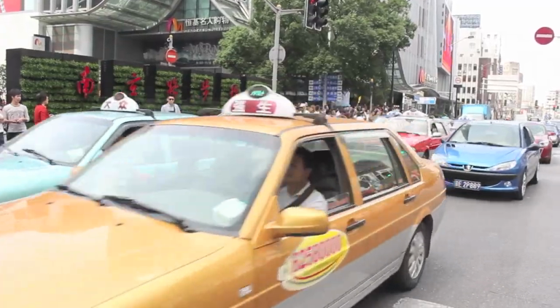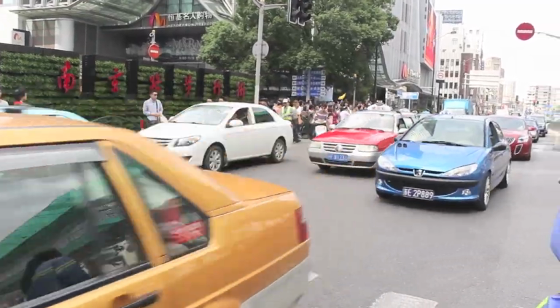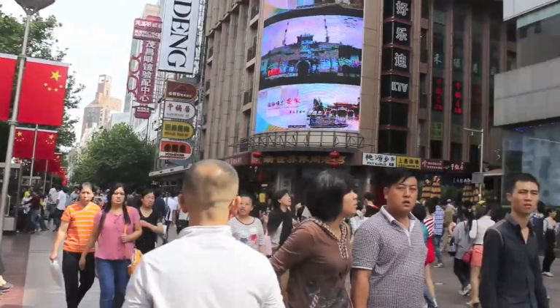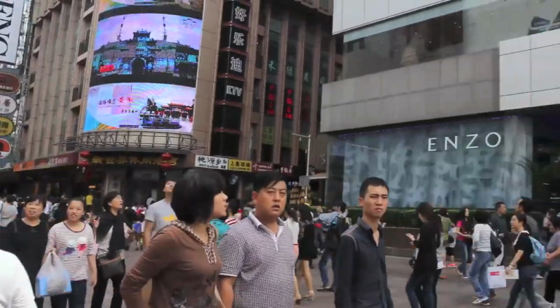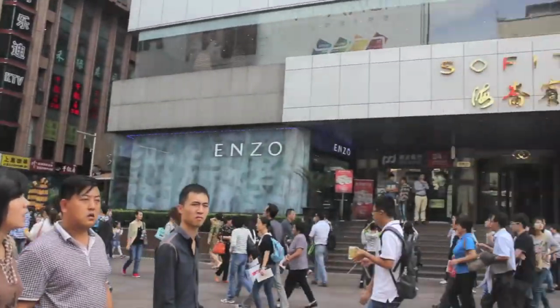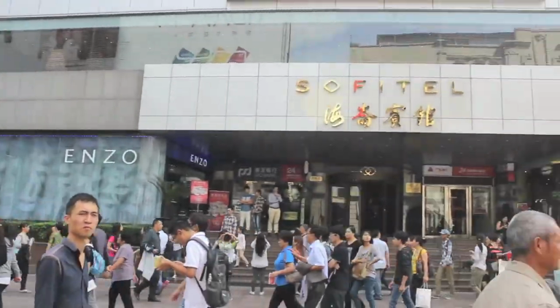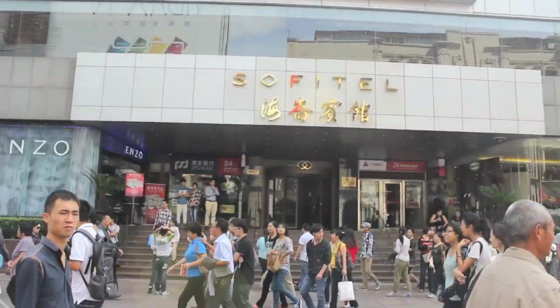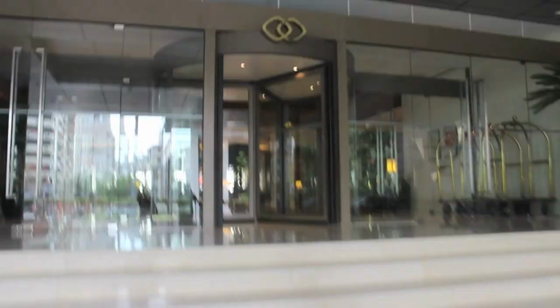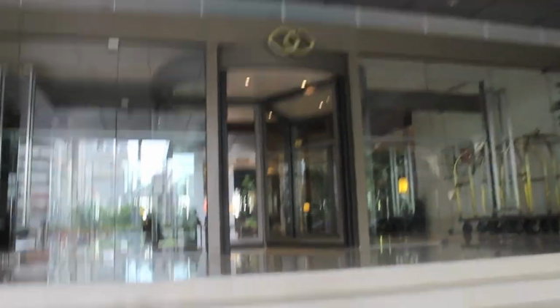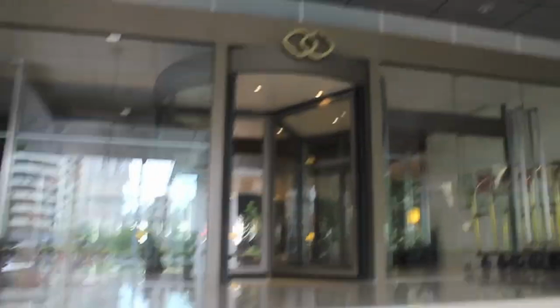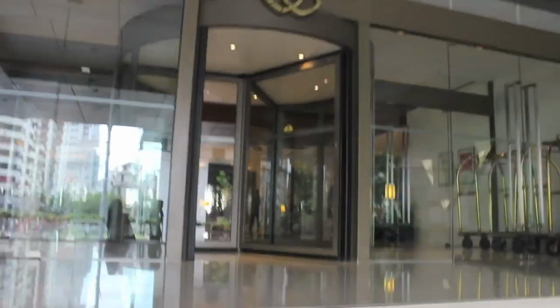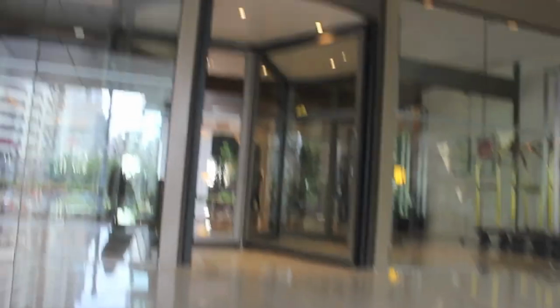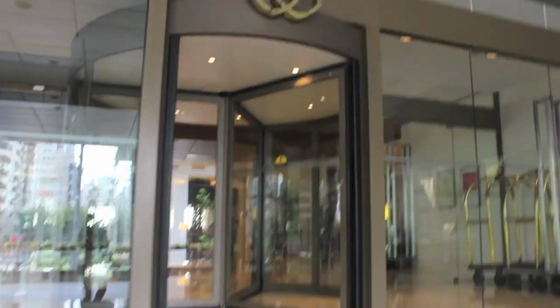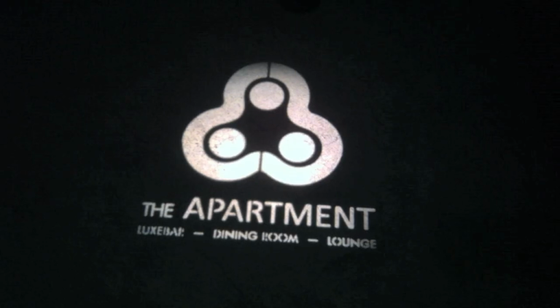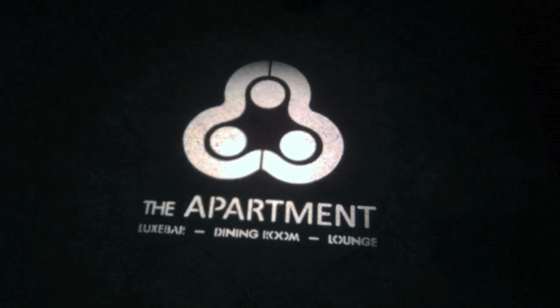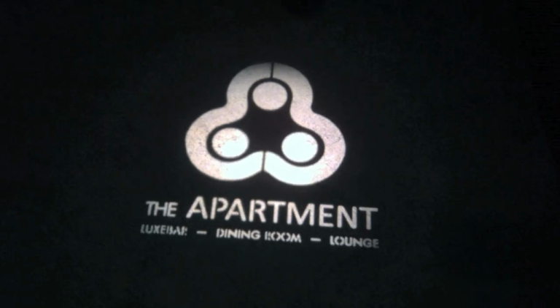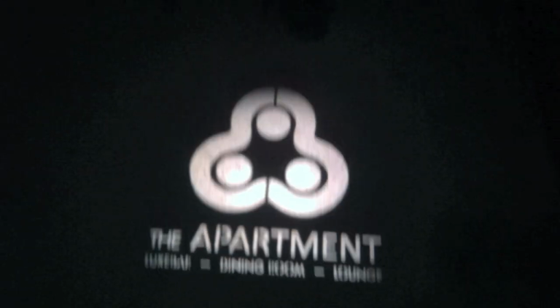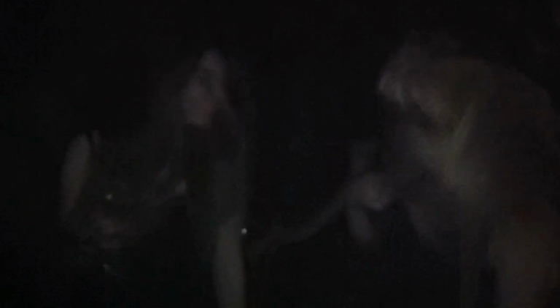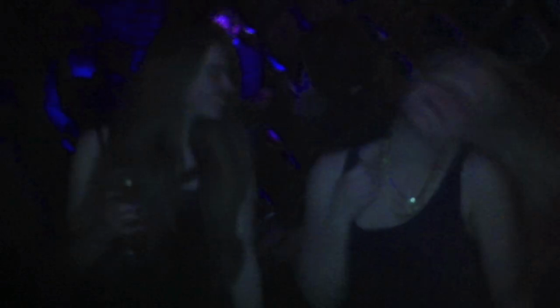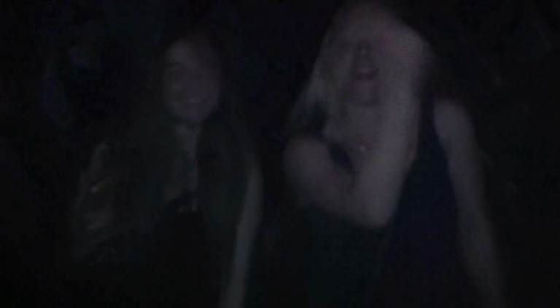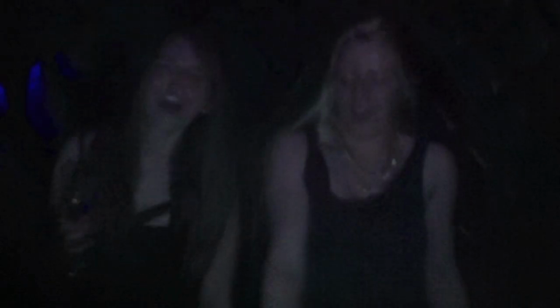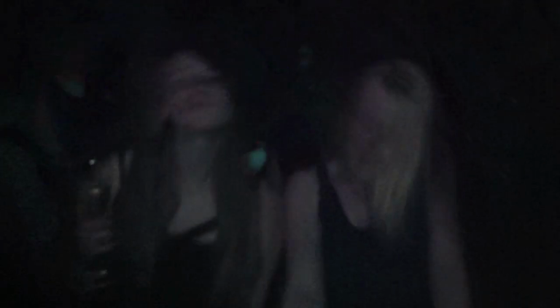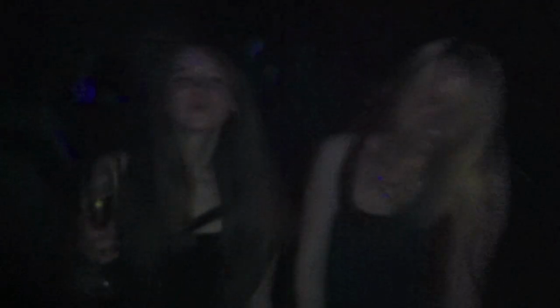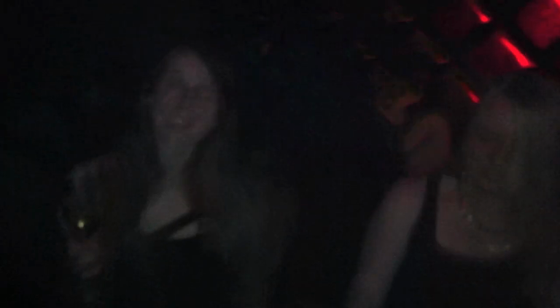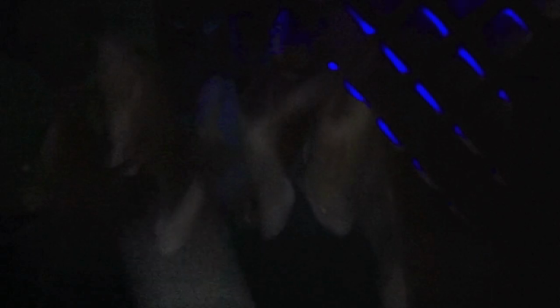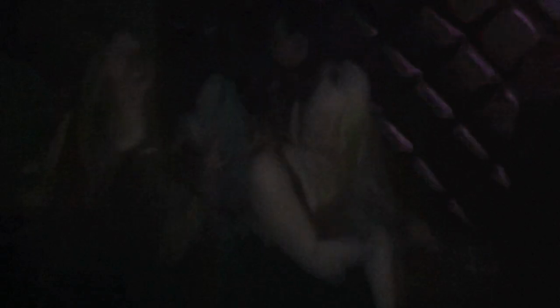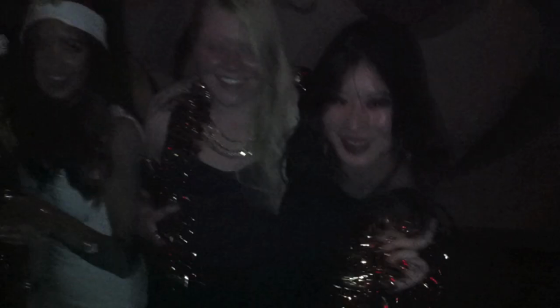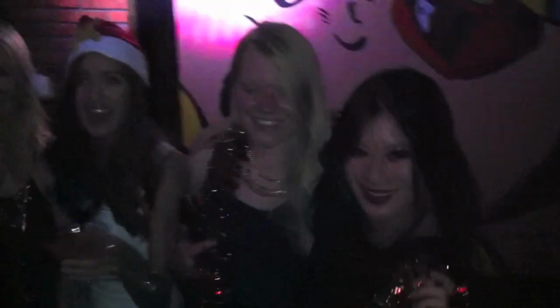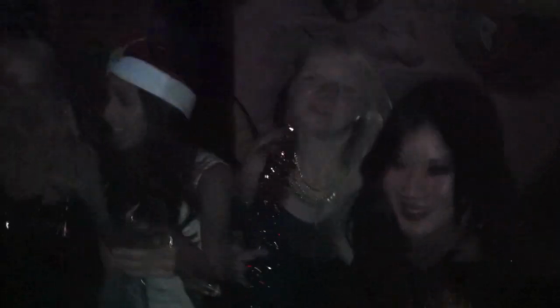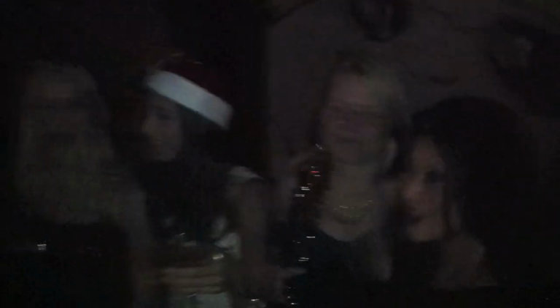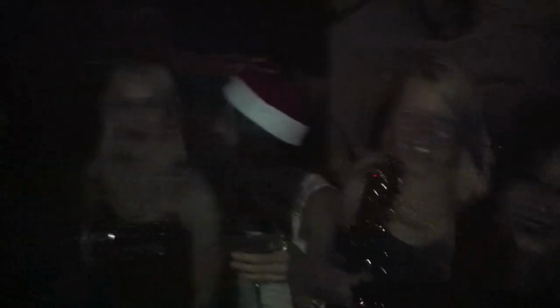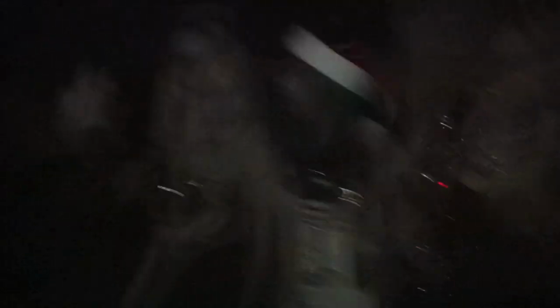We got back to our hotel to get ready for the night and then went to the French Concession again, this time to party. We started our night with some drinks at a bar called The Apartment and went clubbing after that. There are many pretty cool bars and clubs in the area.